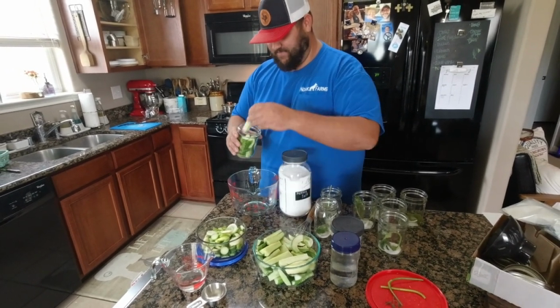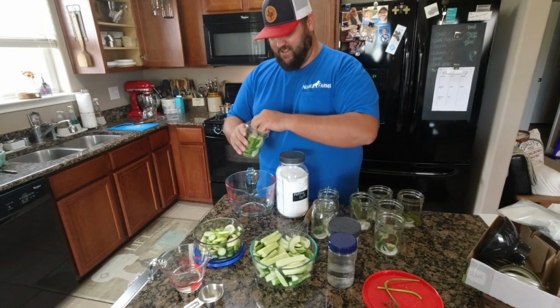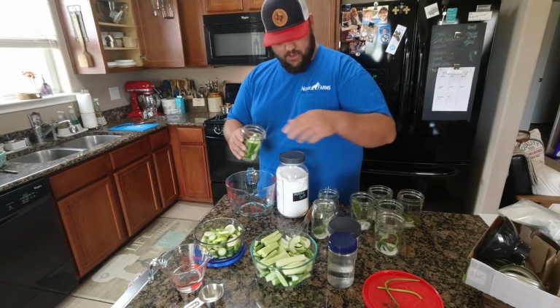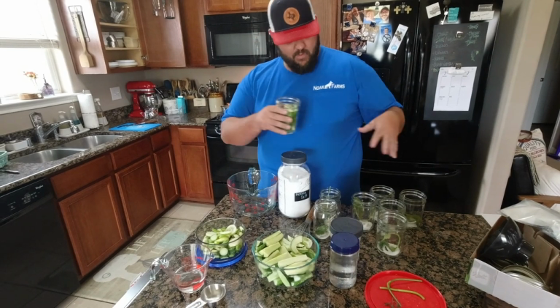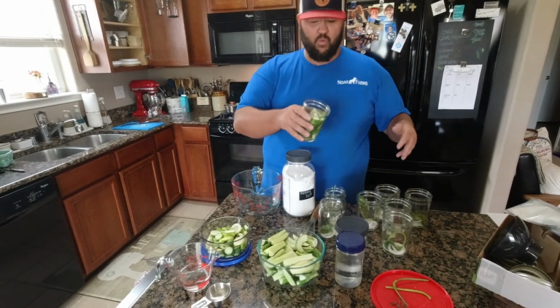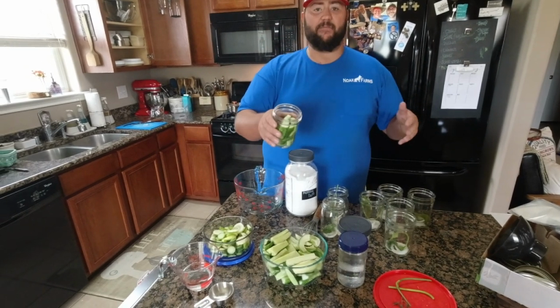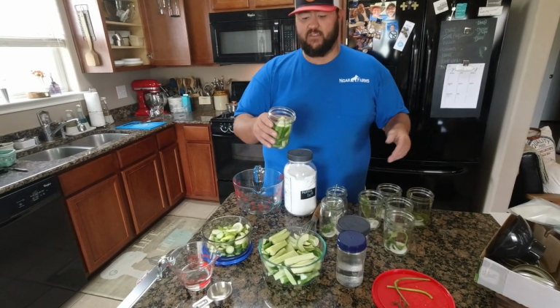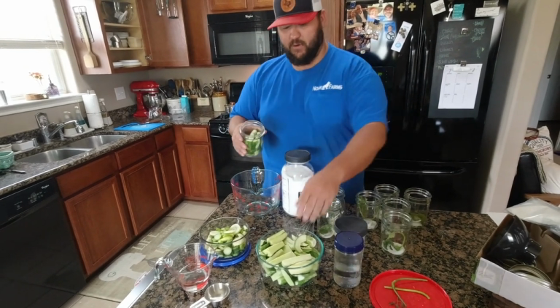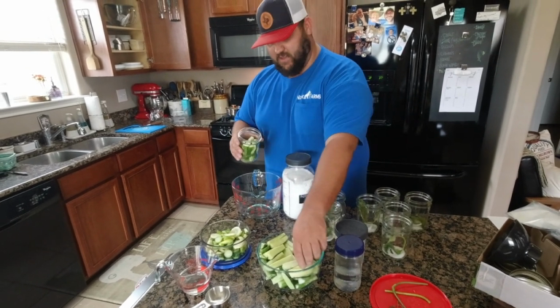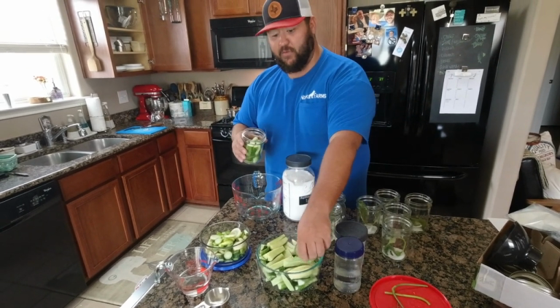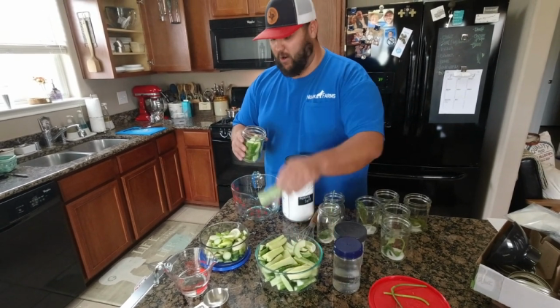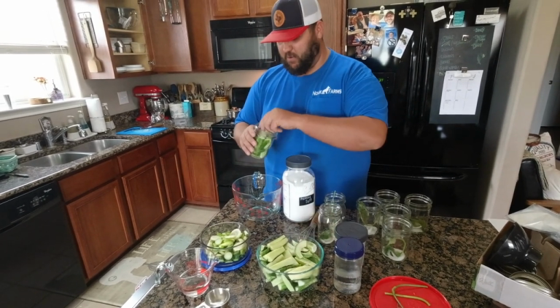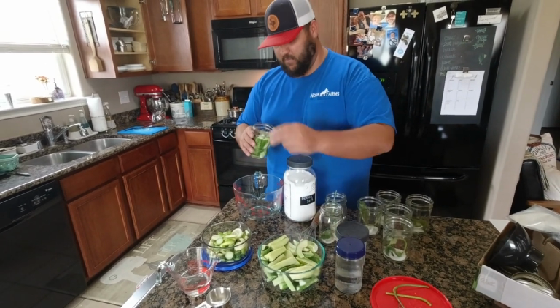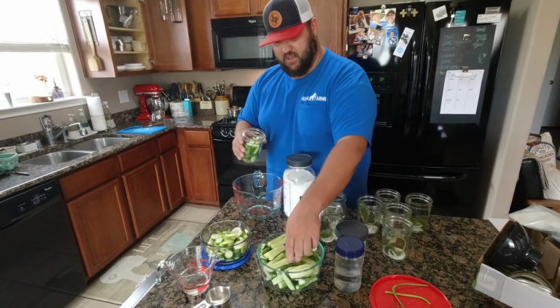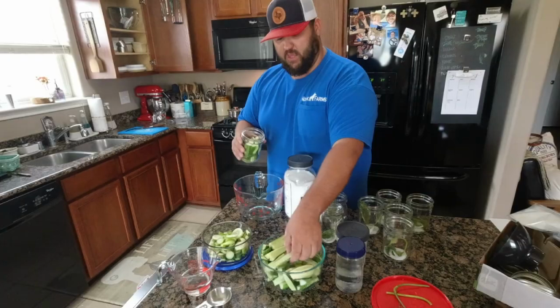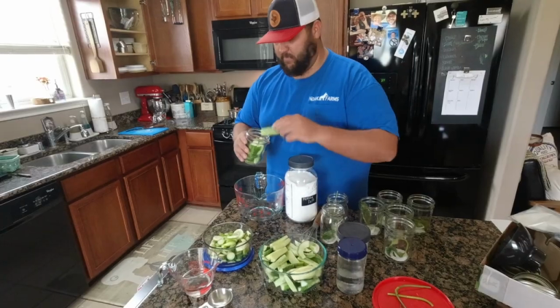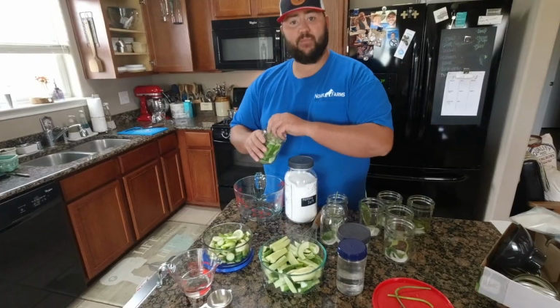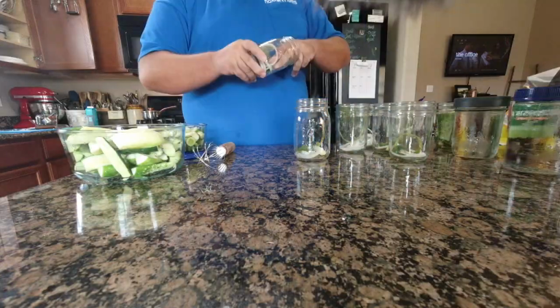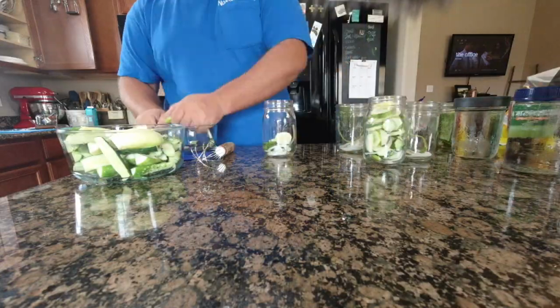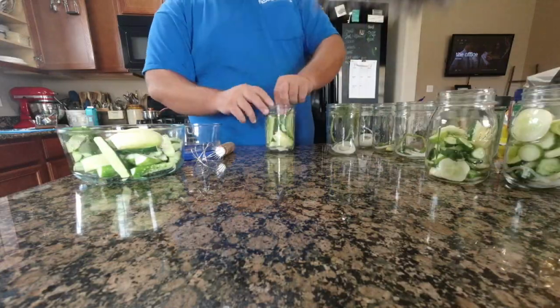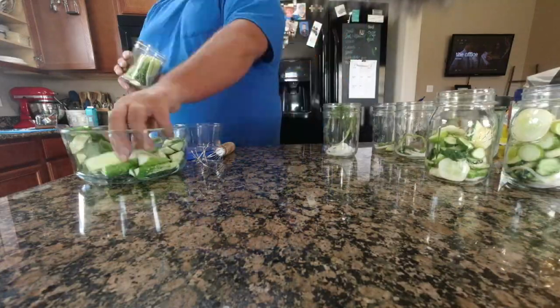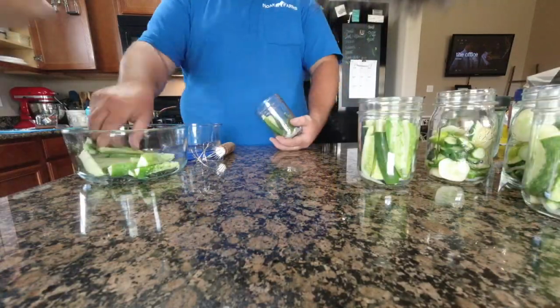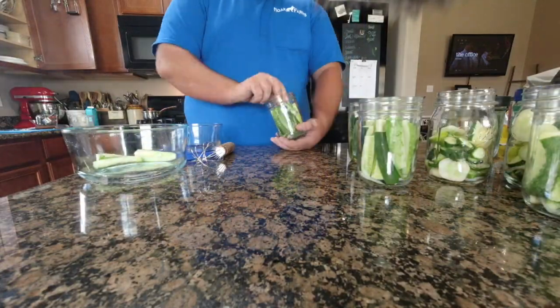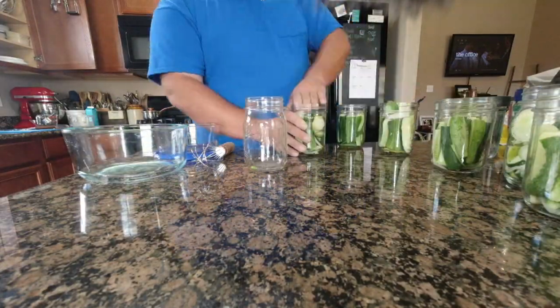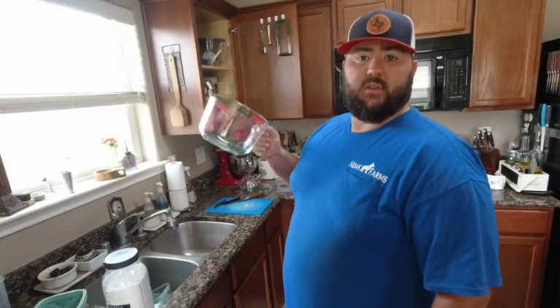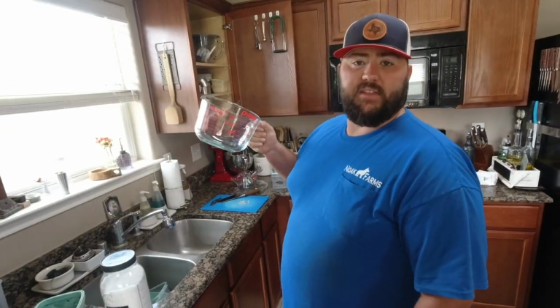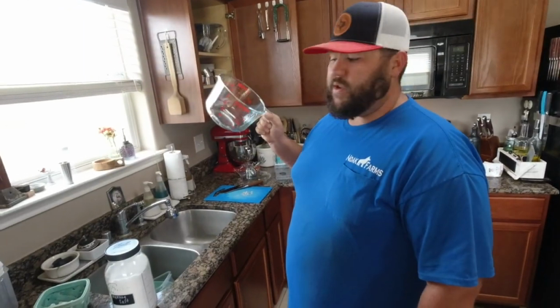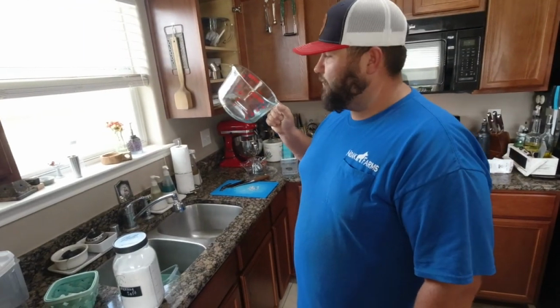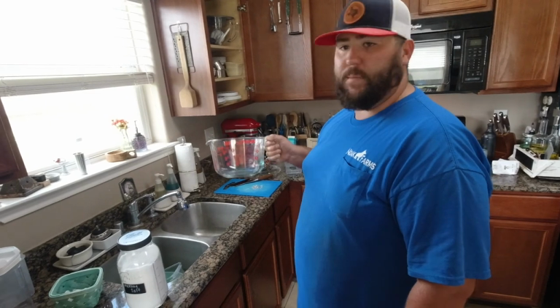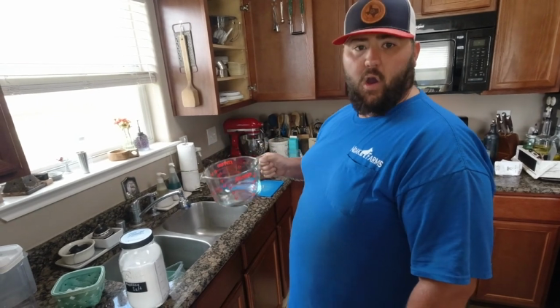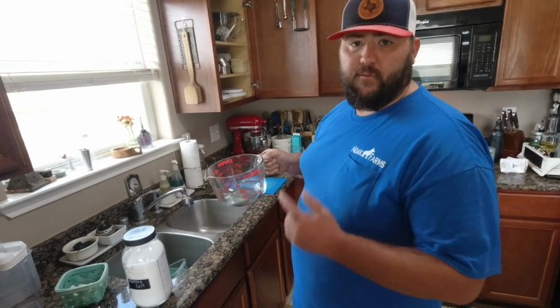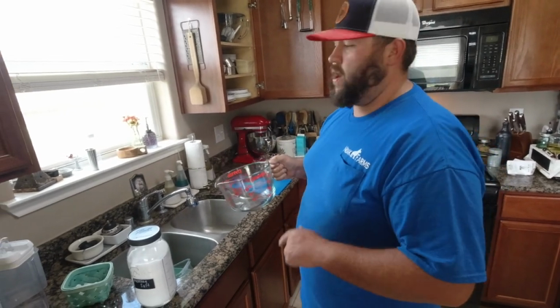So we're gonna go through and we'll stuff all these cucumbers in some of these jars full, and then we'll come back. All right, so now we need four cups of water for the brine.